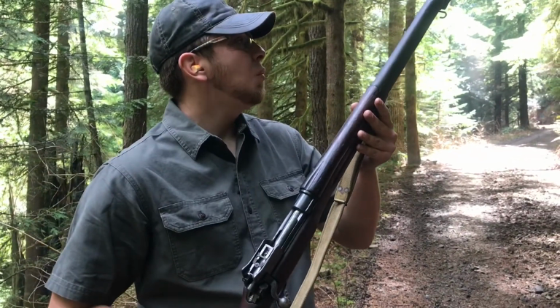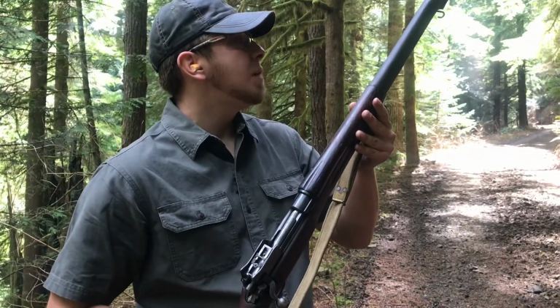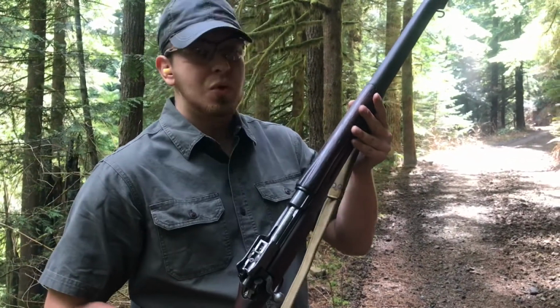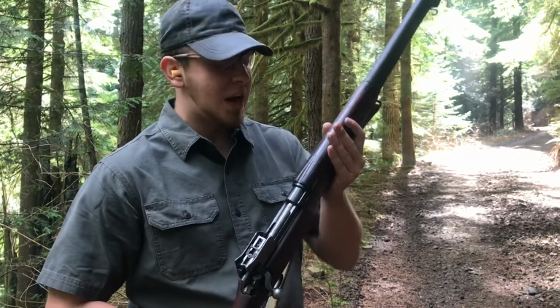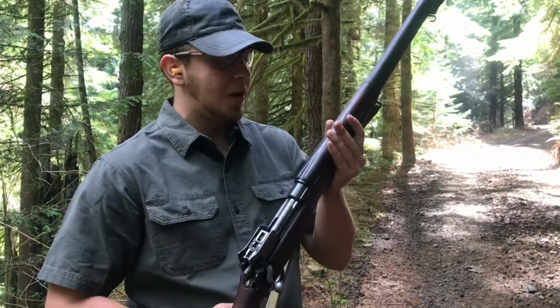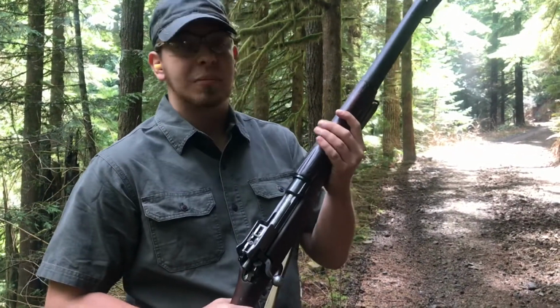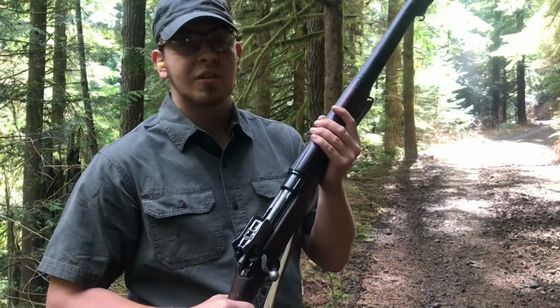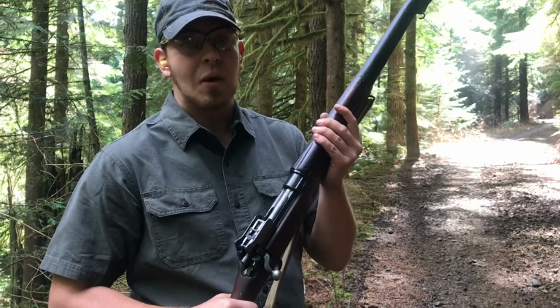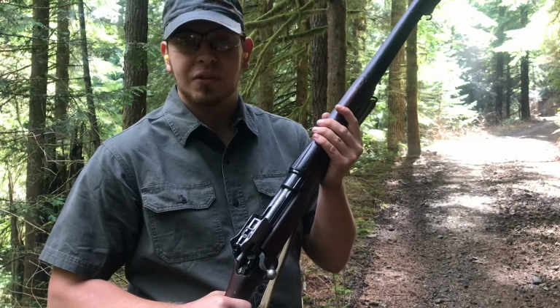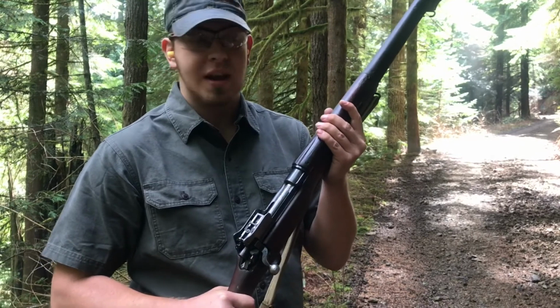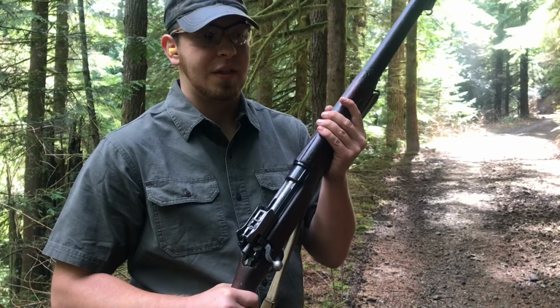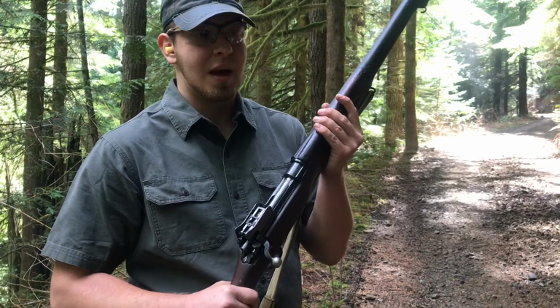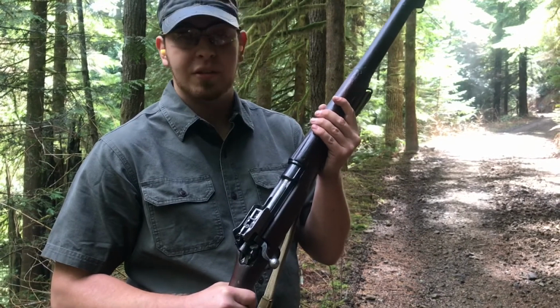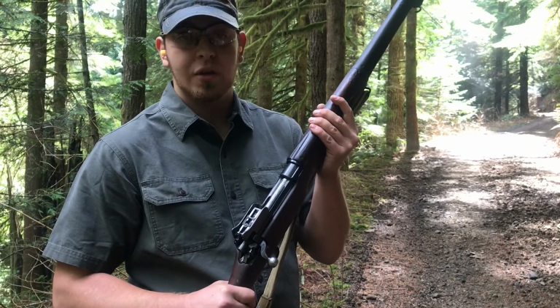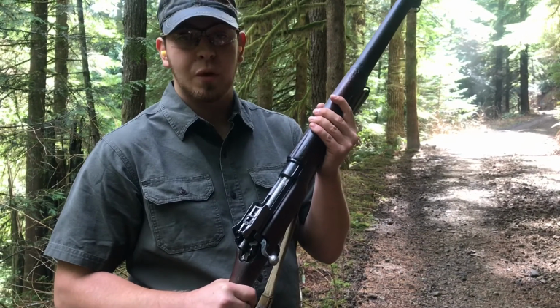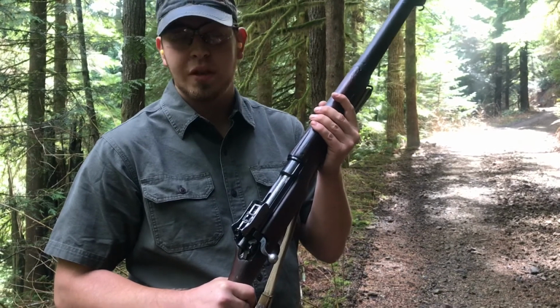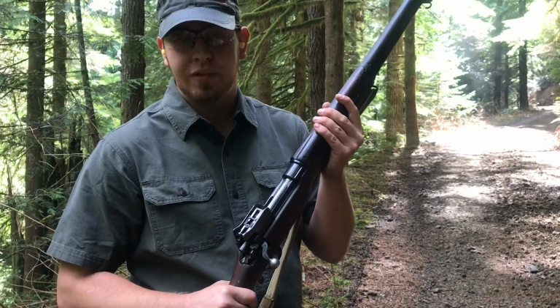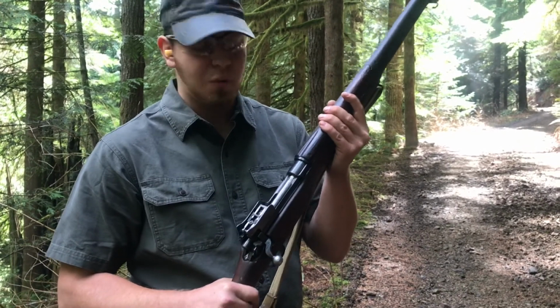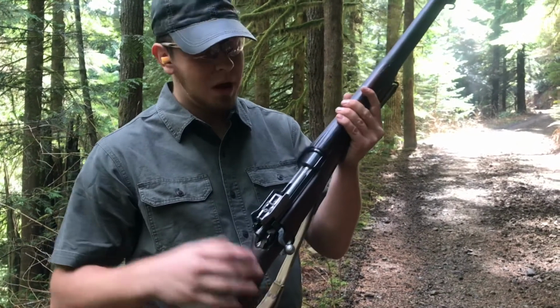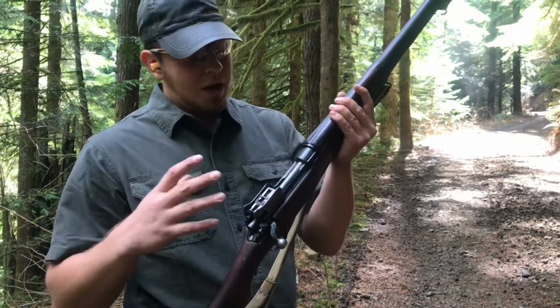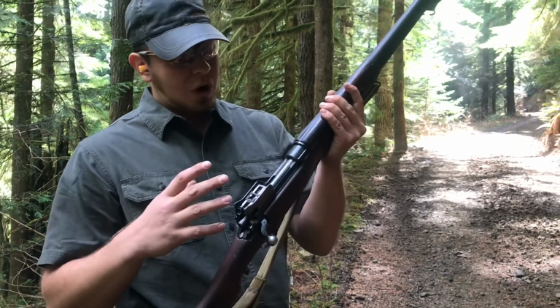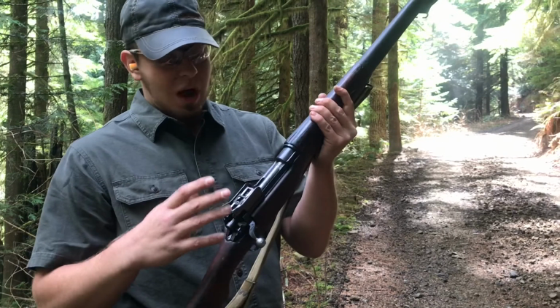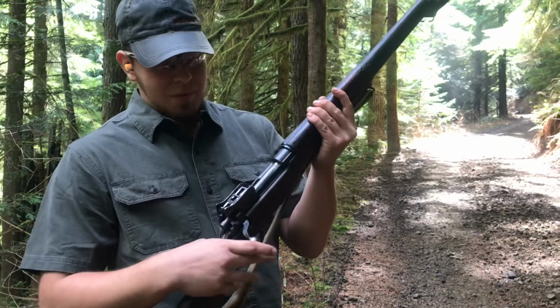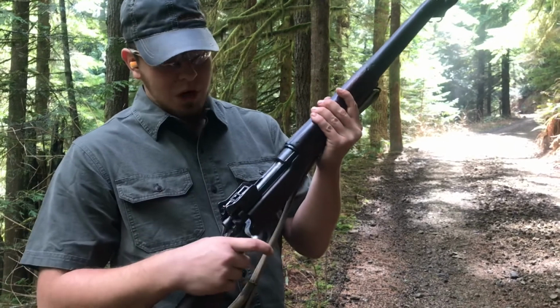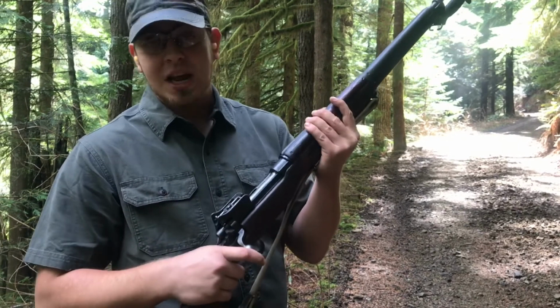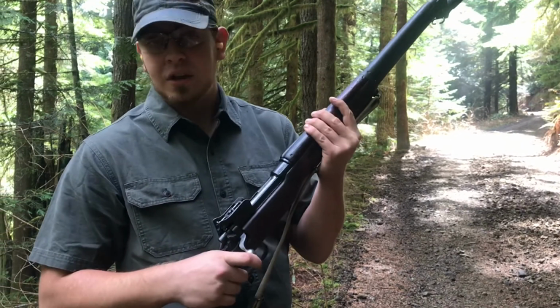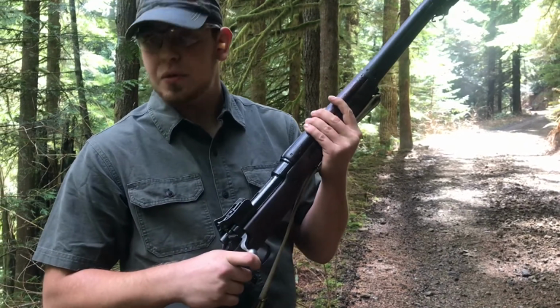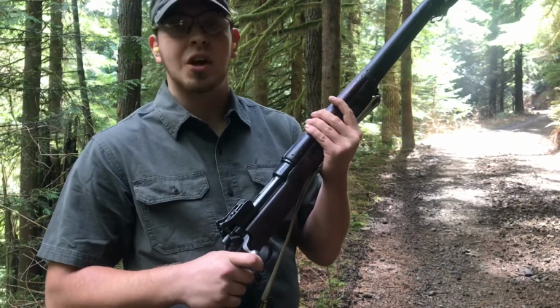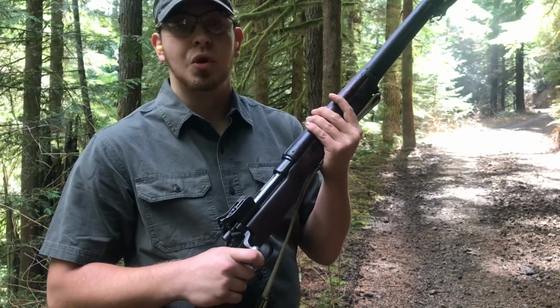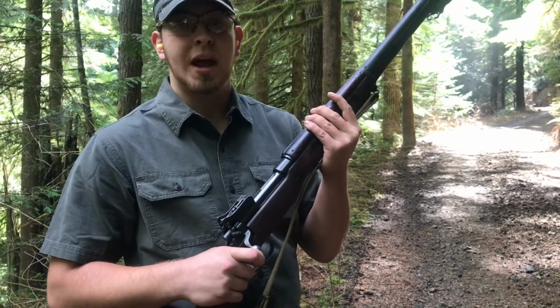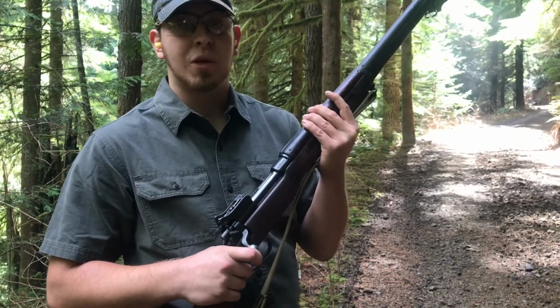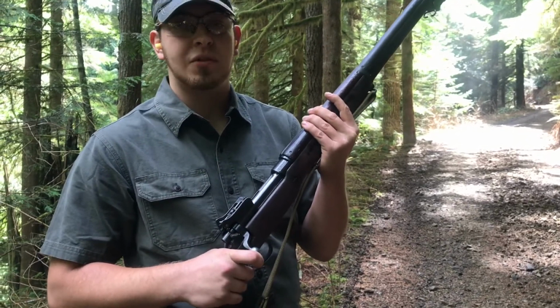We're going to be doing demo videos a little bit differently now, as we said in the previous video when we did the tour of the gun room. So from here, we're going to go ahead and take this into the gun room and talk about some history.